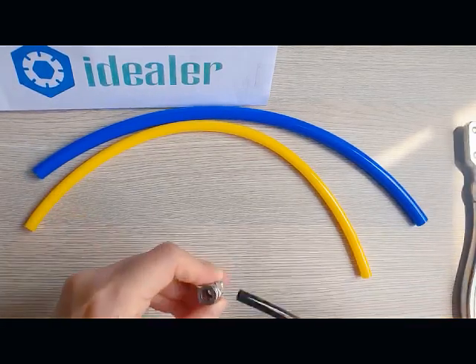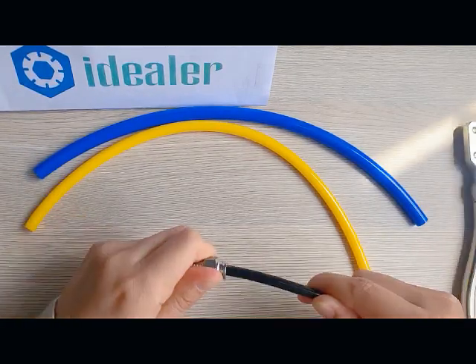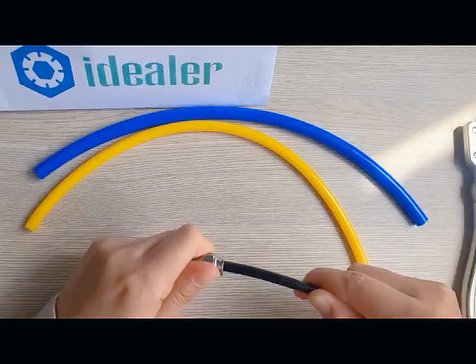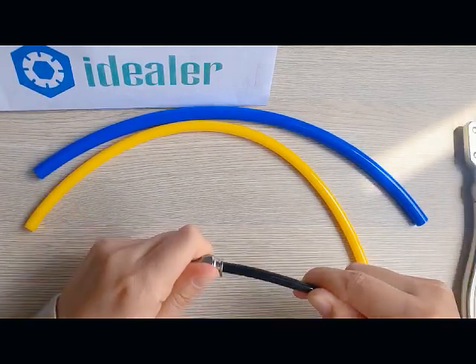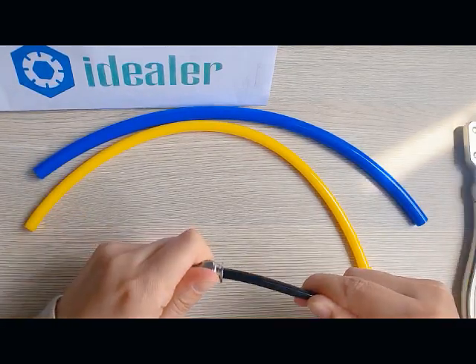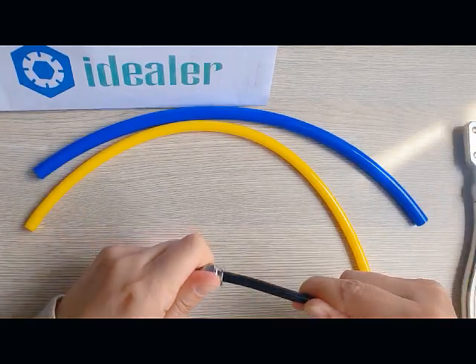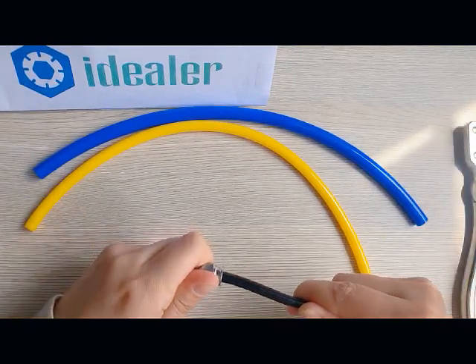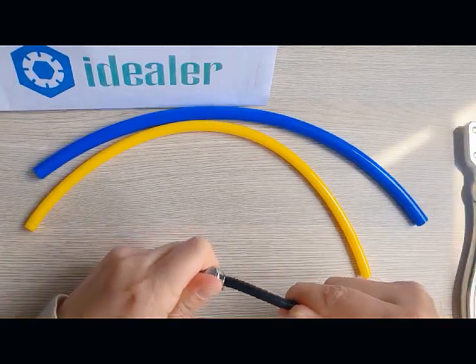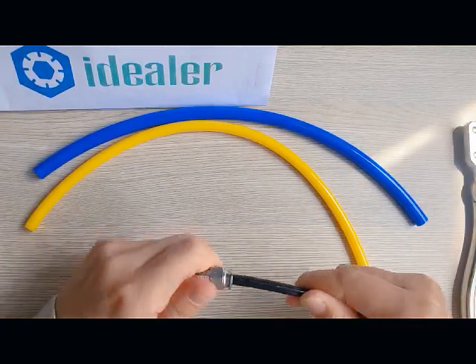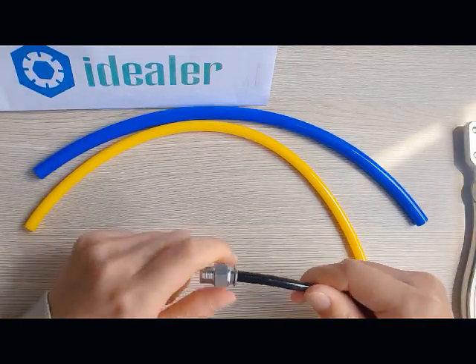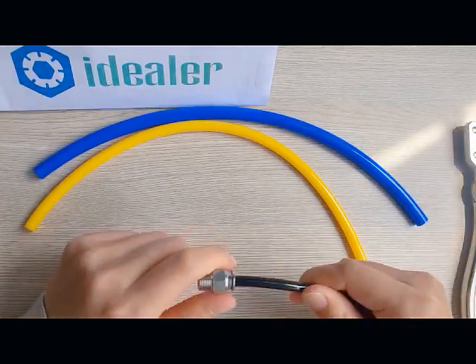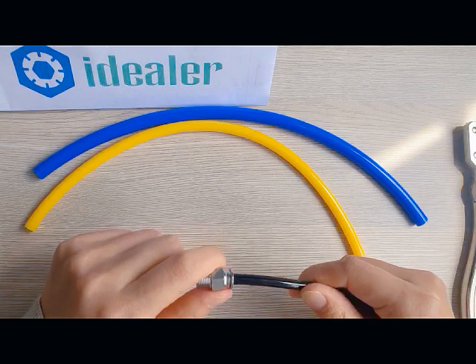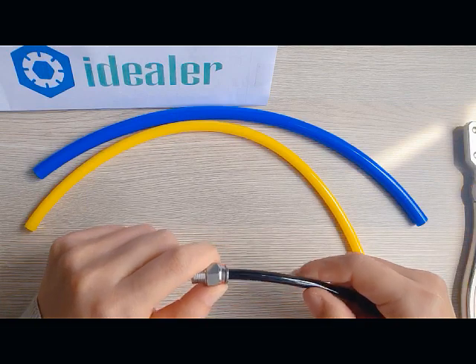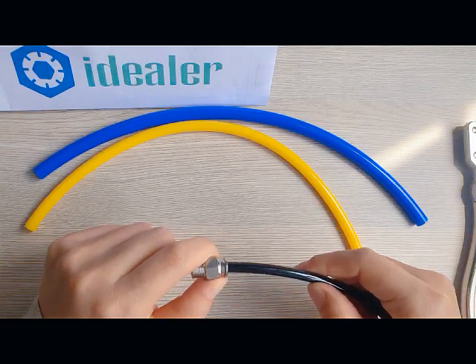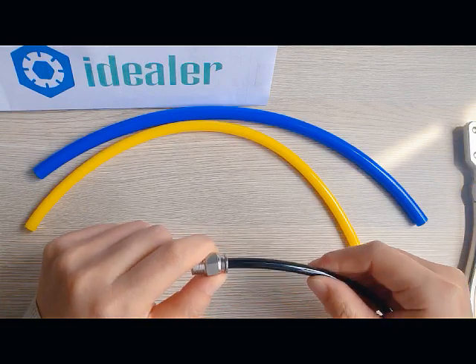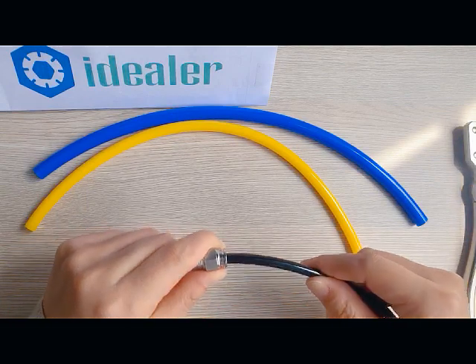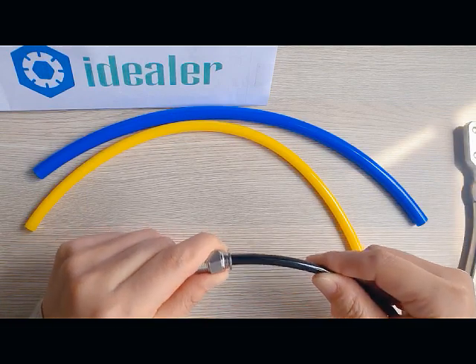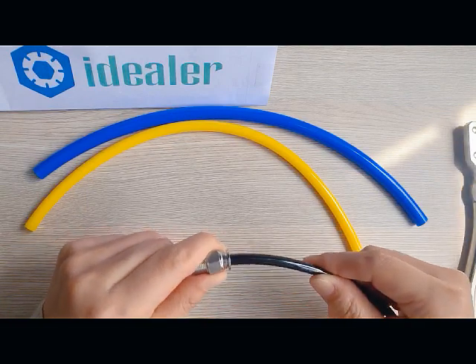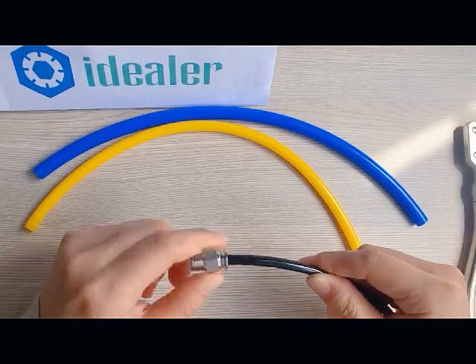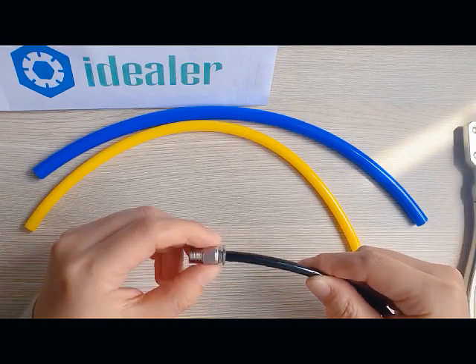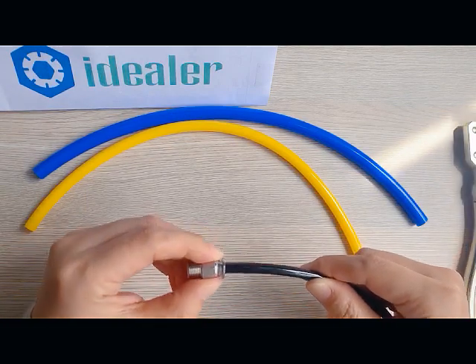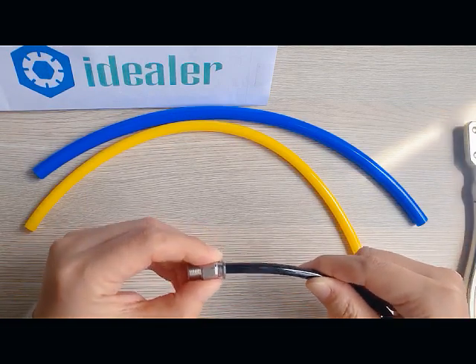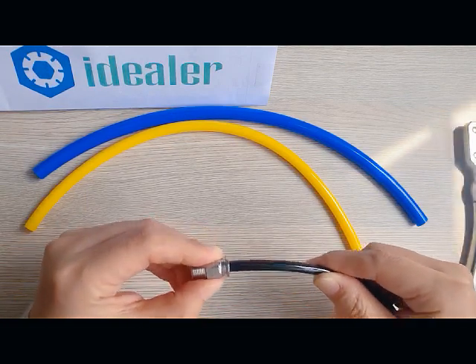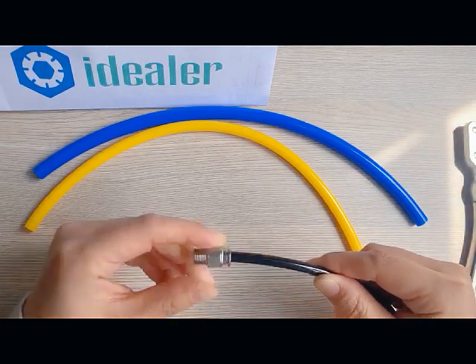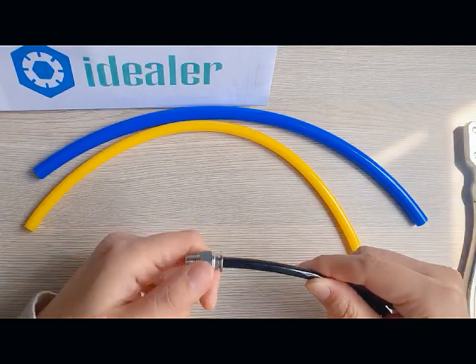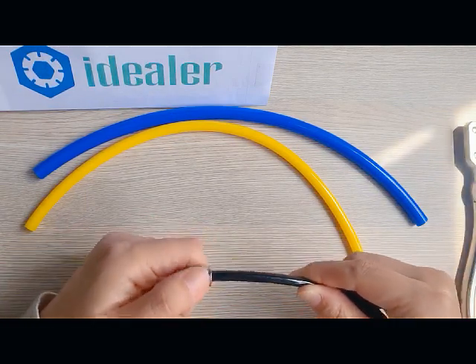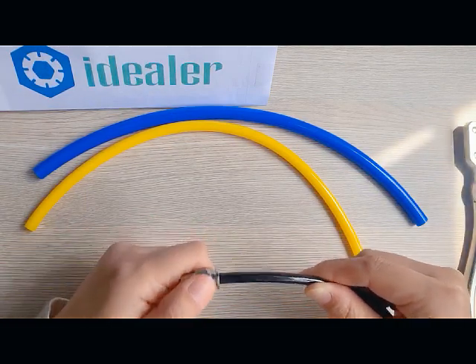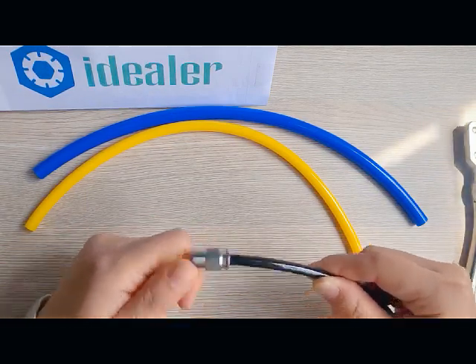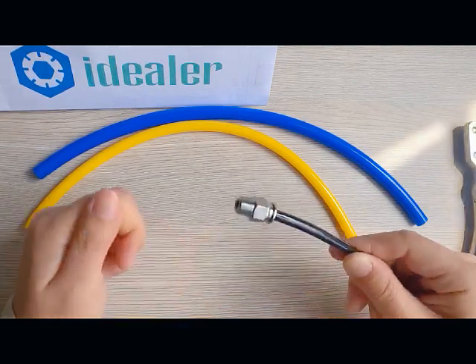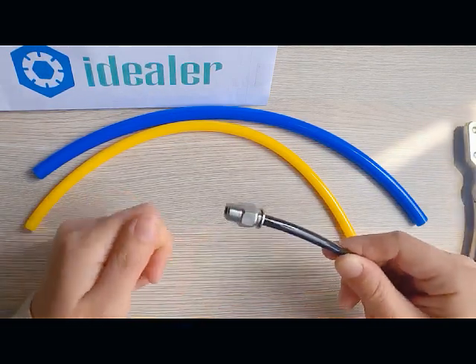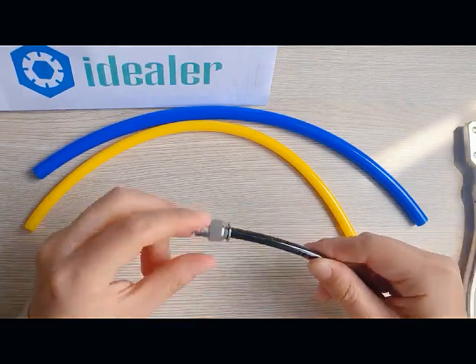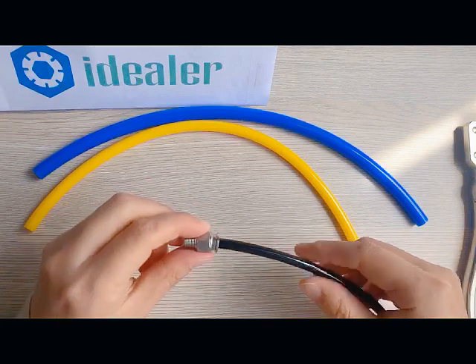Push the tubing into the fitting body until it reaches the bottom. It cannot be pulled out by force. The installation is successful.